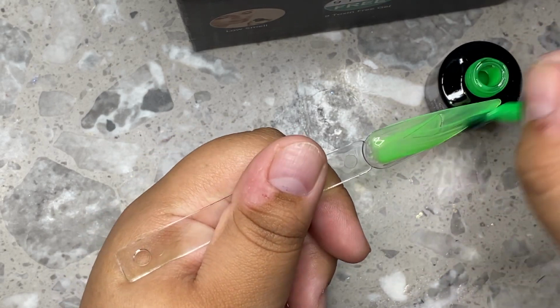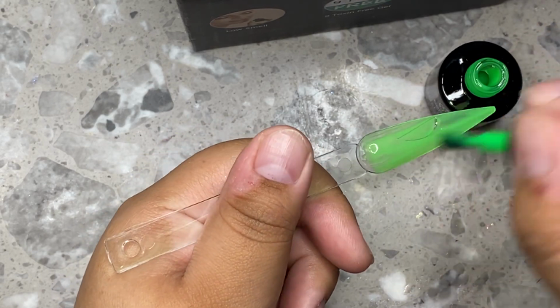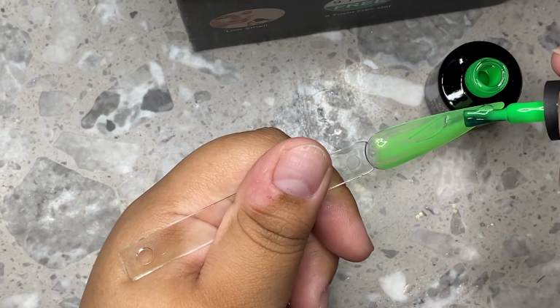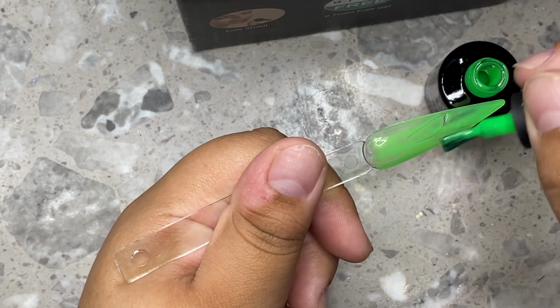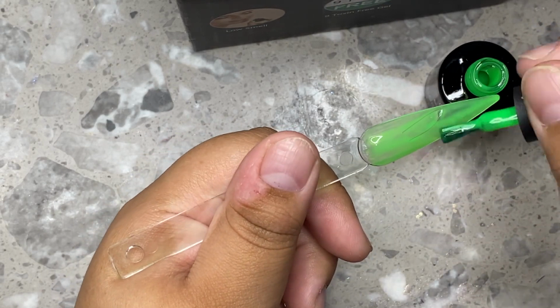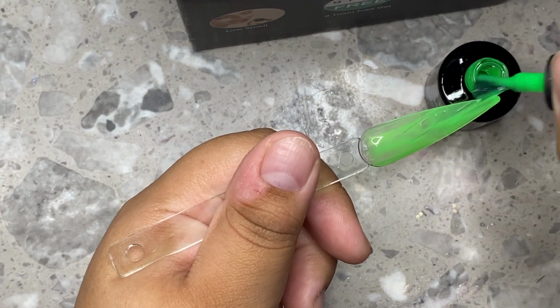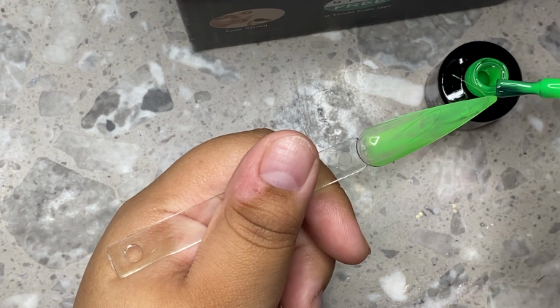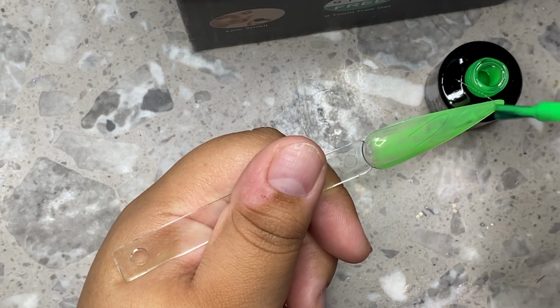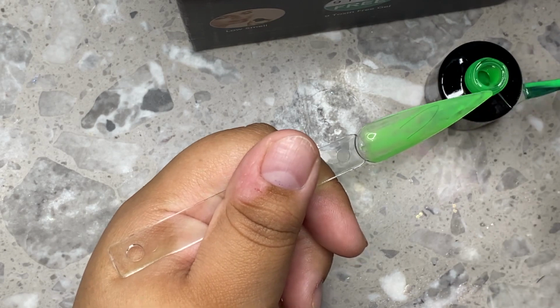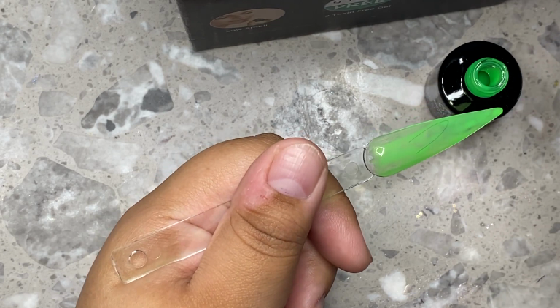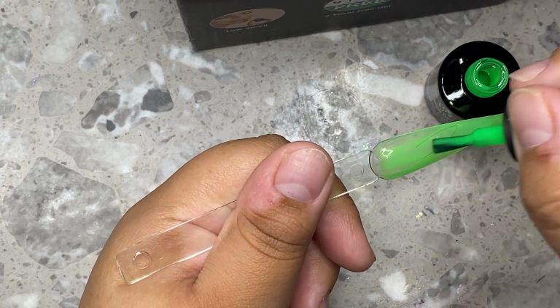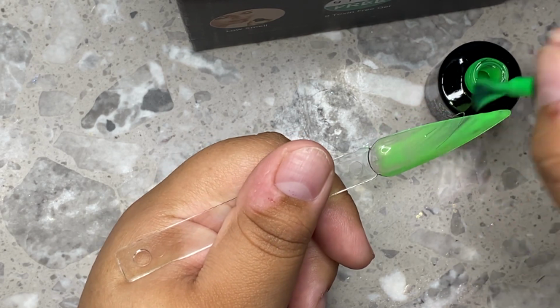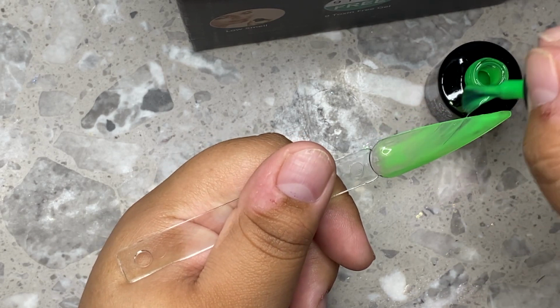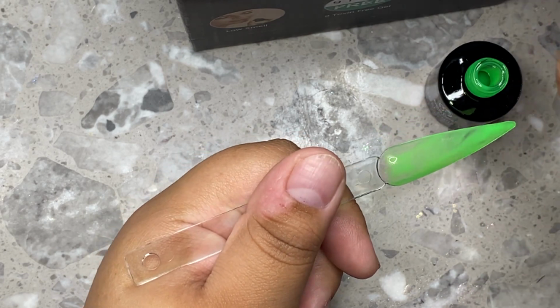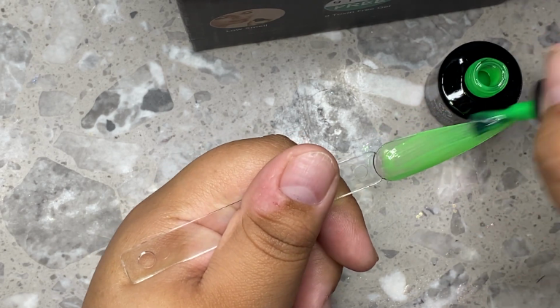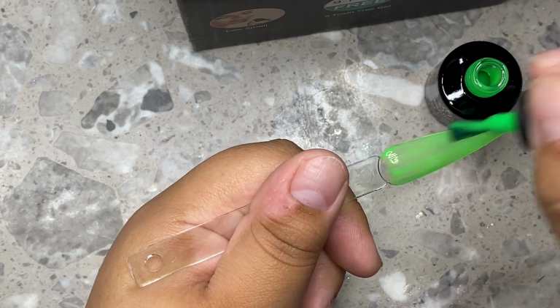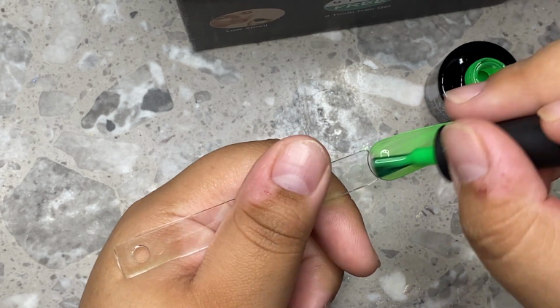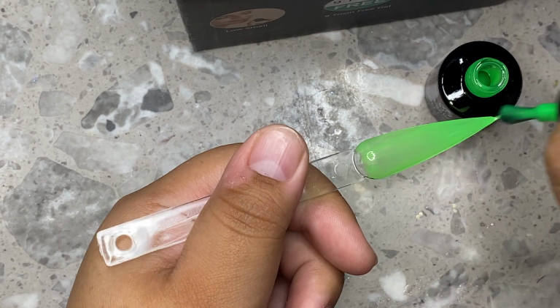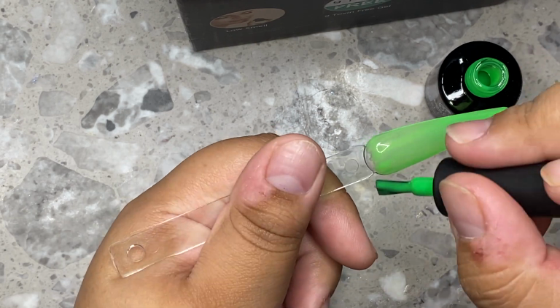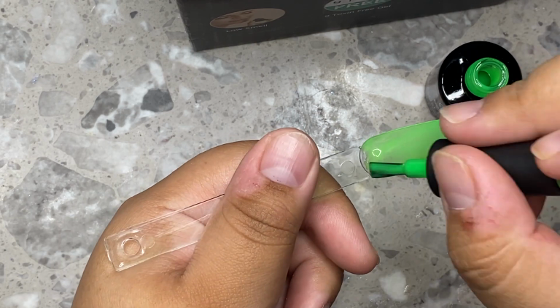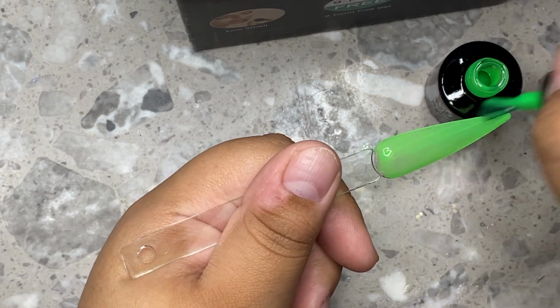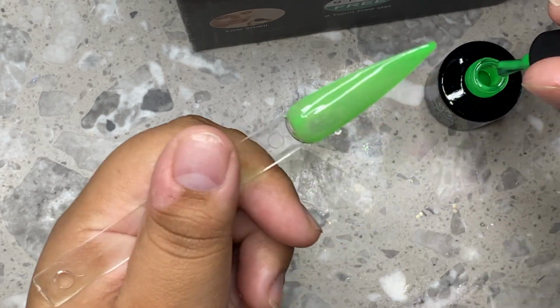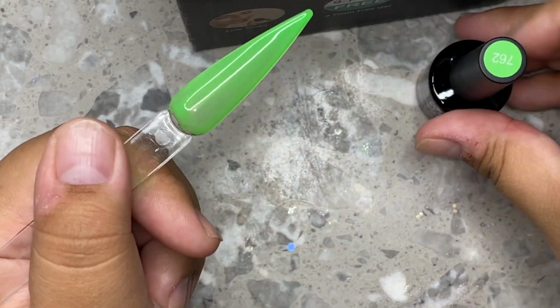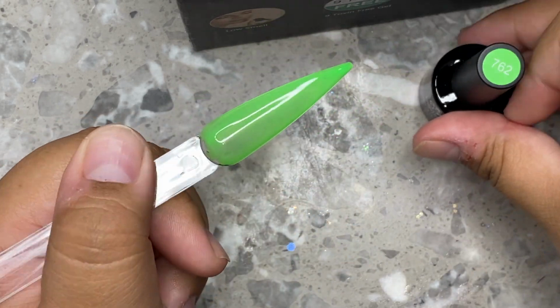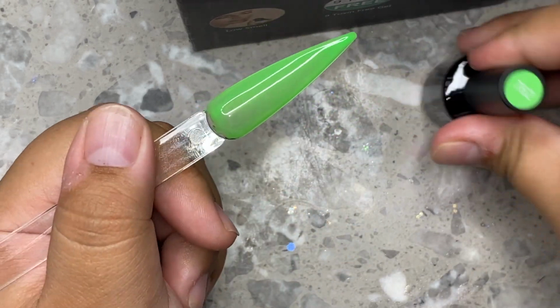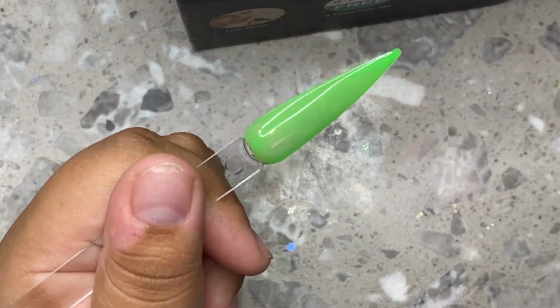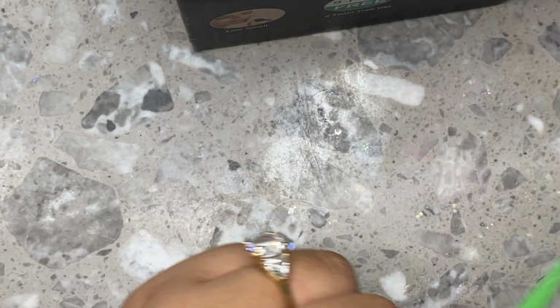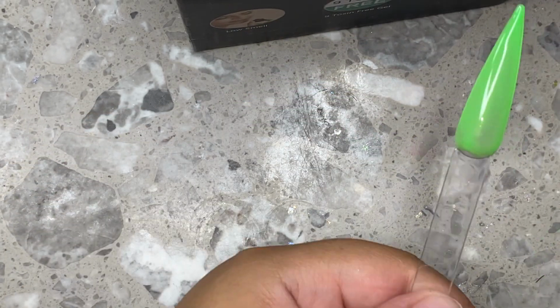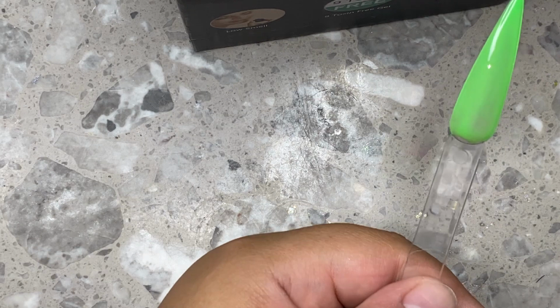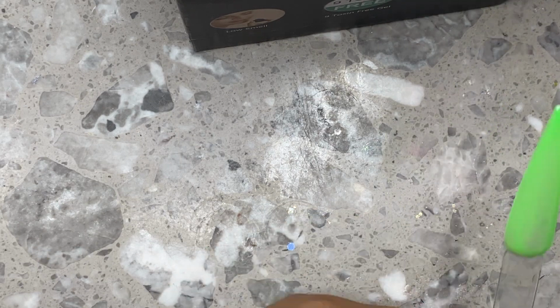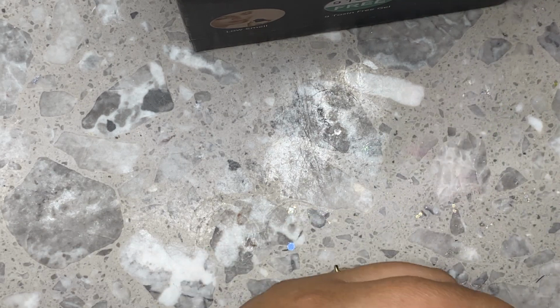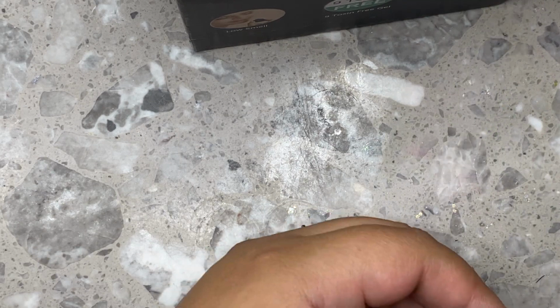Let me know if you guys would want a tutorial on something like that — I can definitely do that for you. But yeah, I really love them. I like this neon green one. I just love vibrant colors right now. They're so, so beautiful.